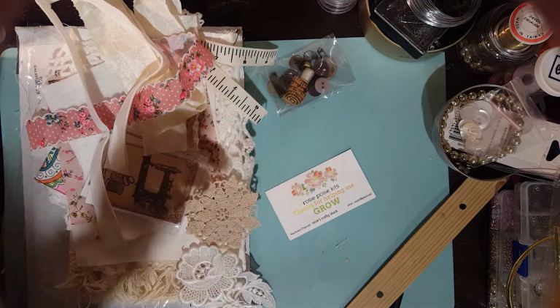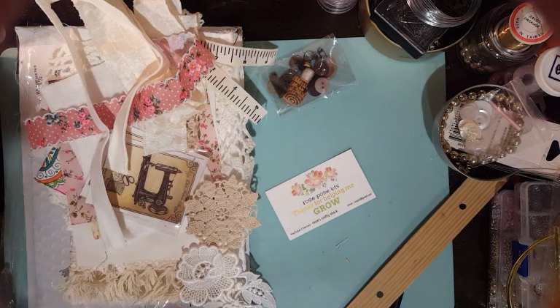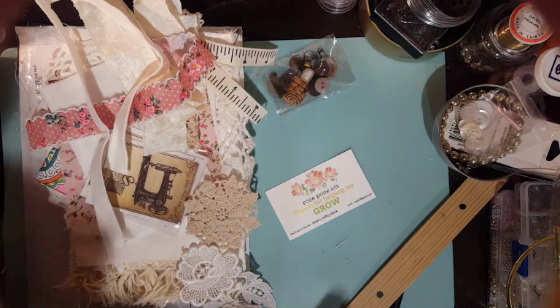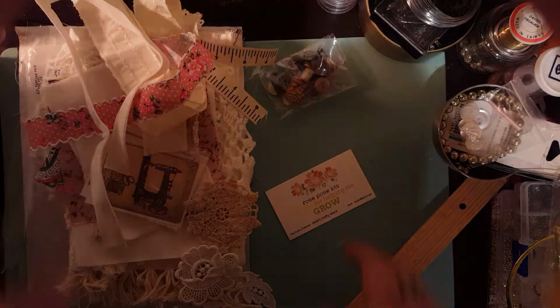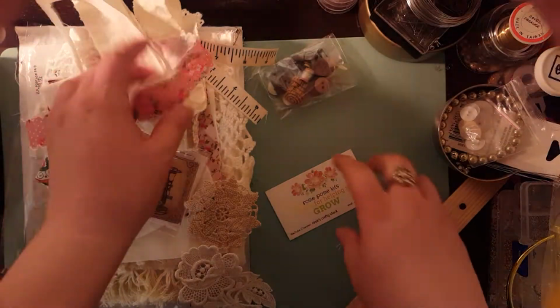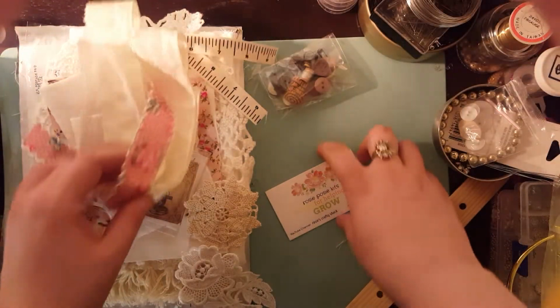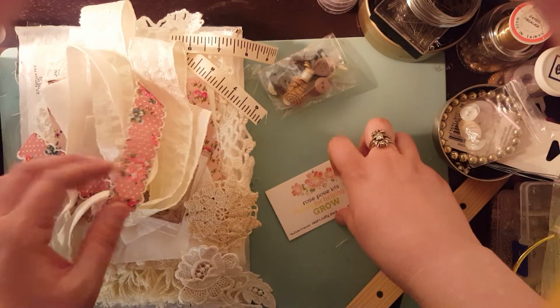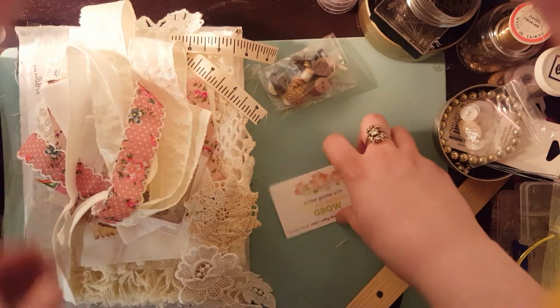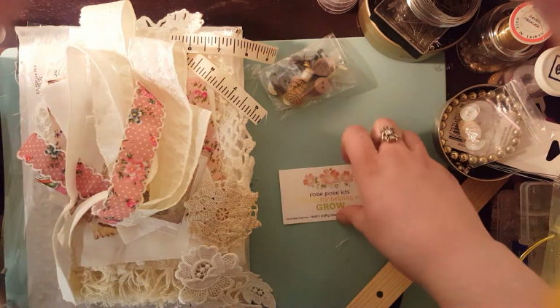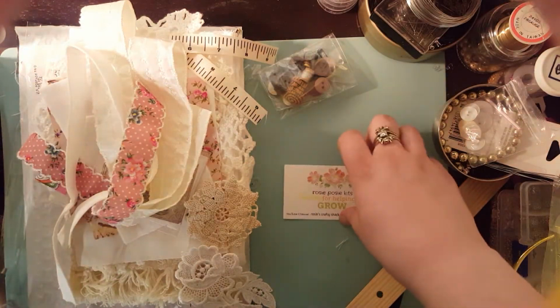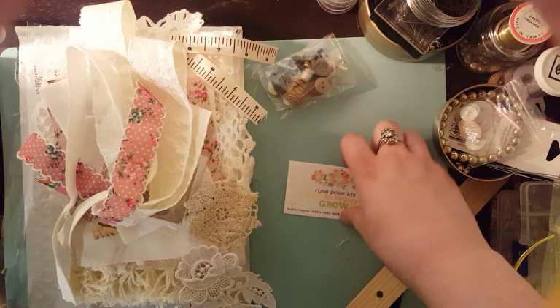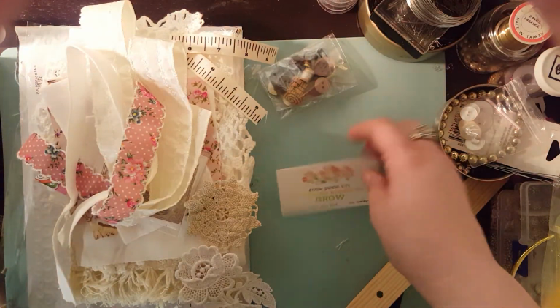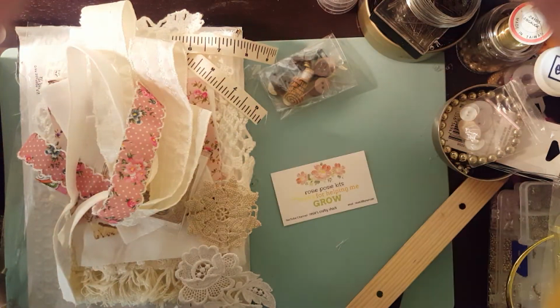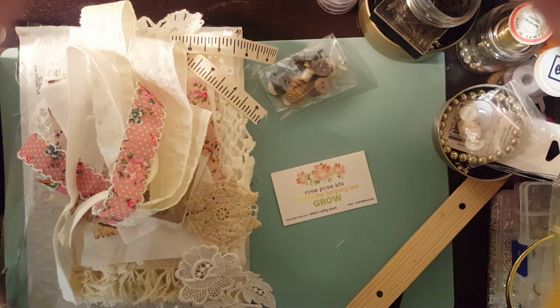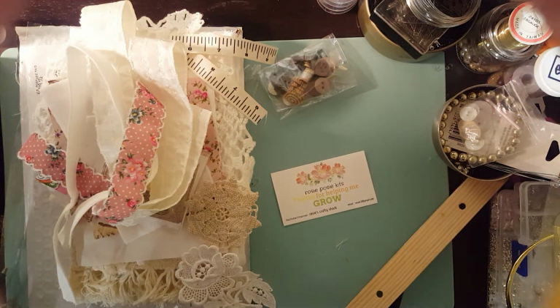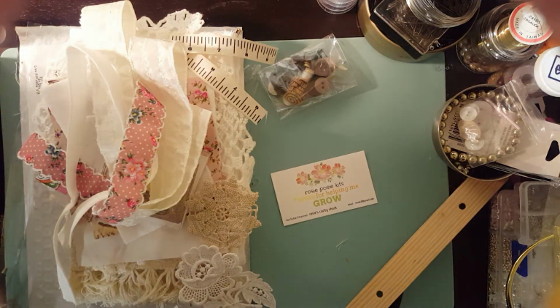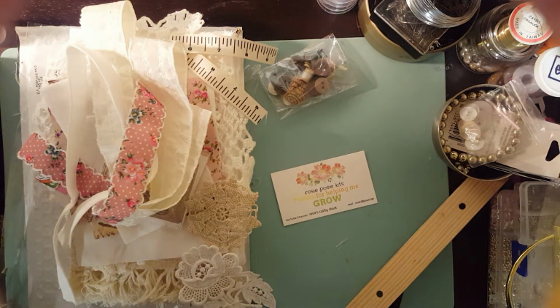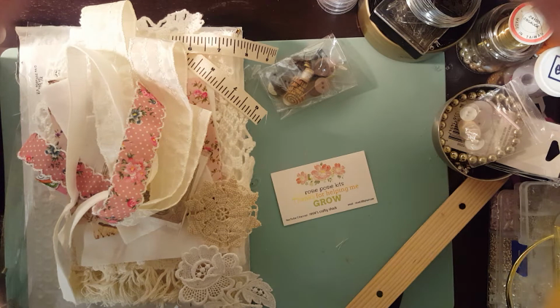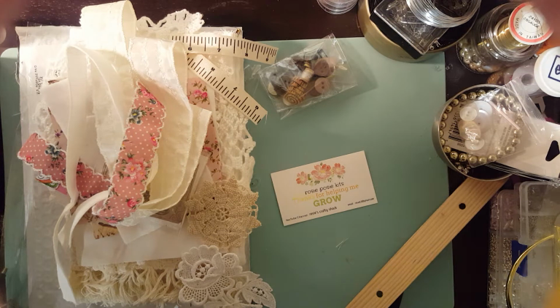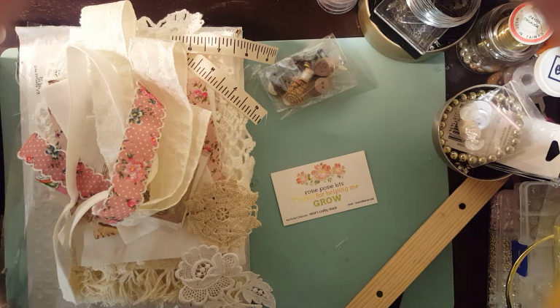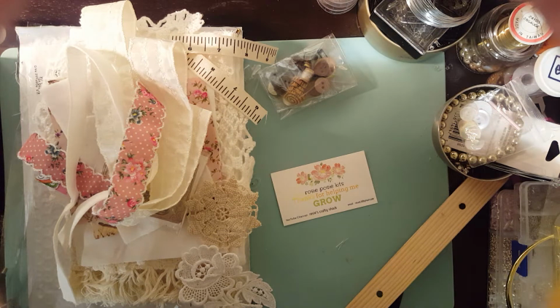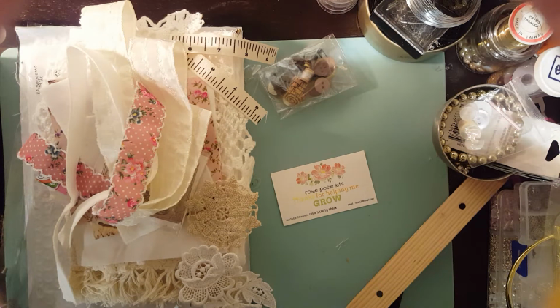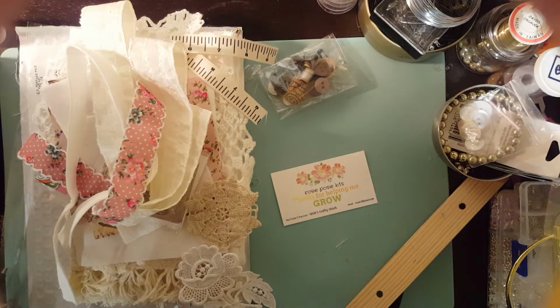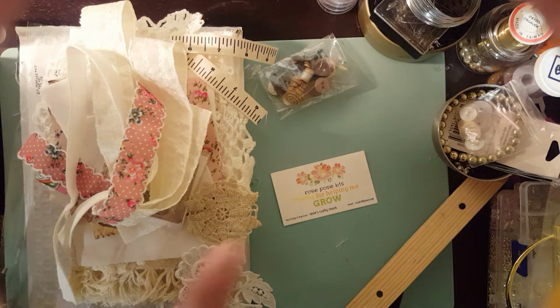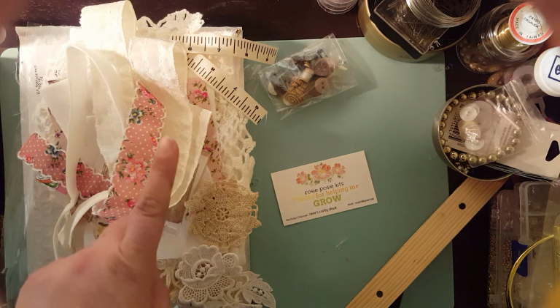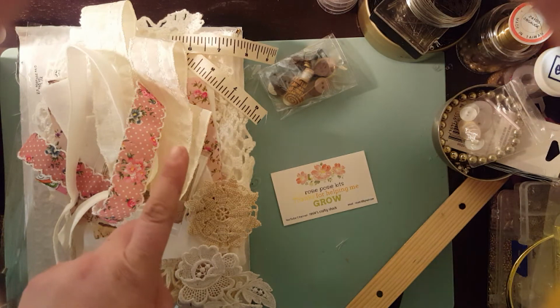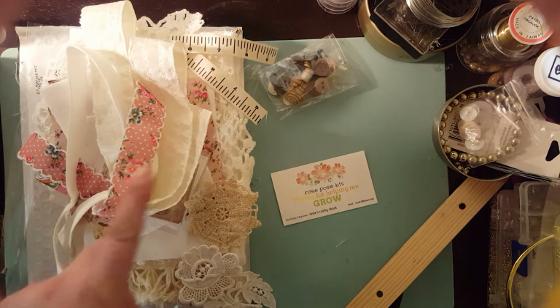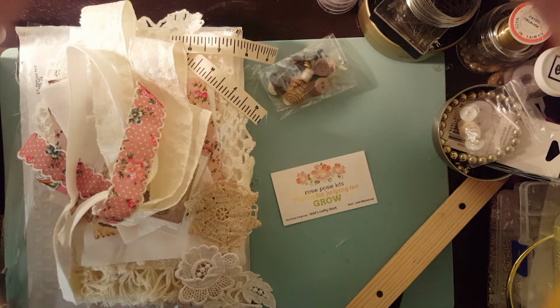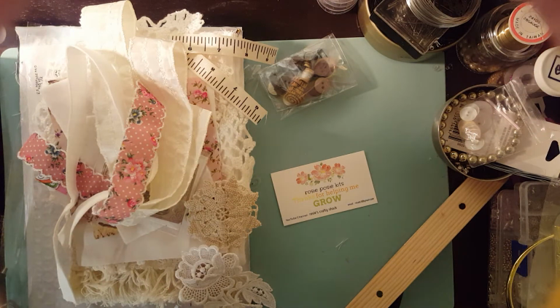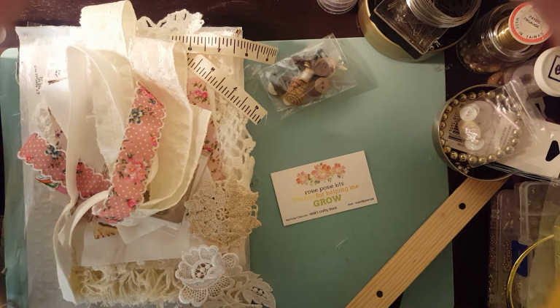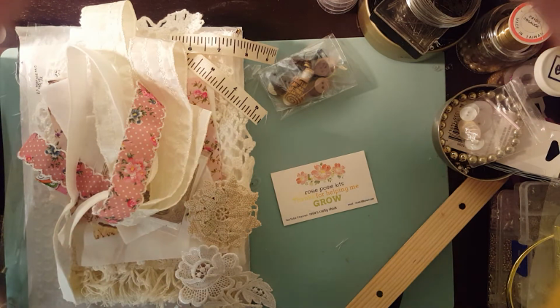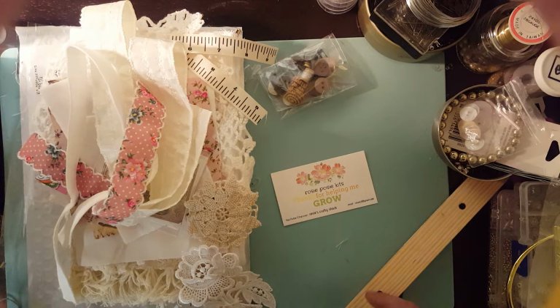So this is part of her kit club. She does have a kit club and this is the November kit. She does have one of these kits left. This is the needle book kit.